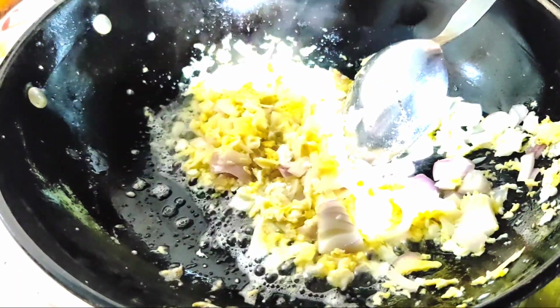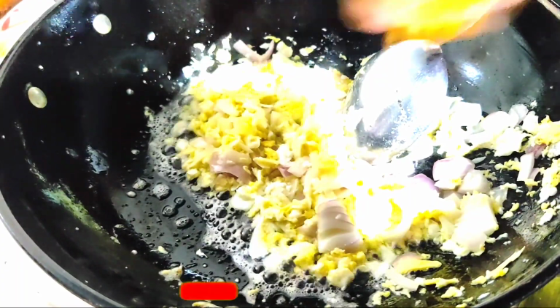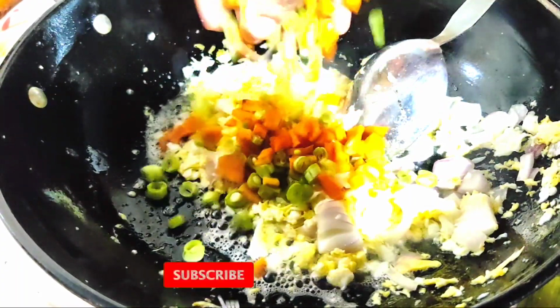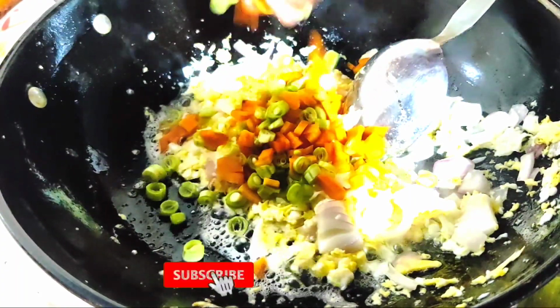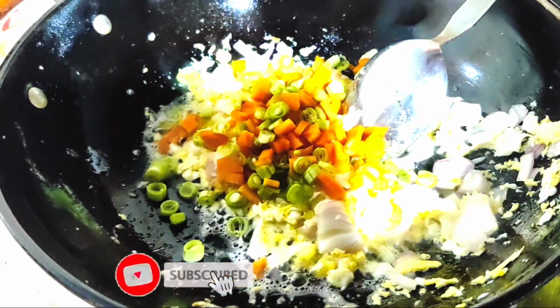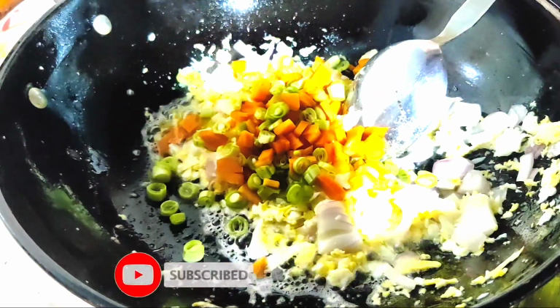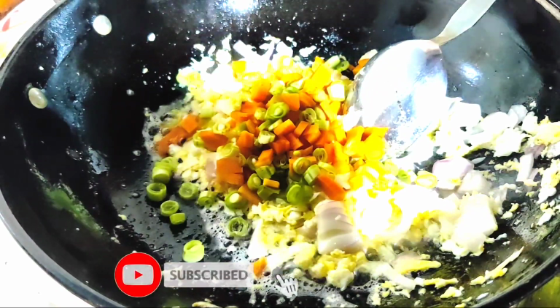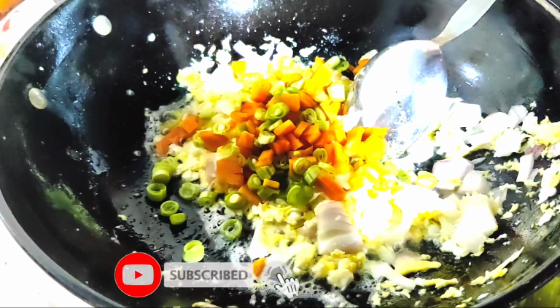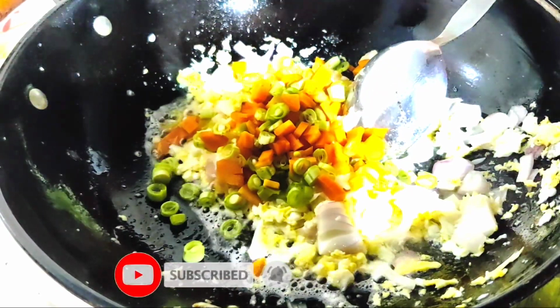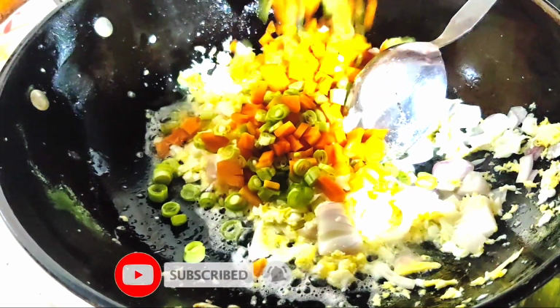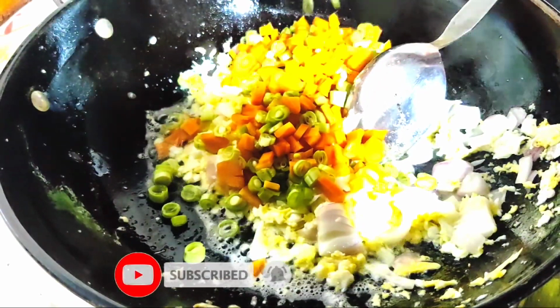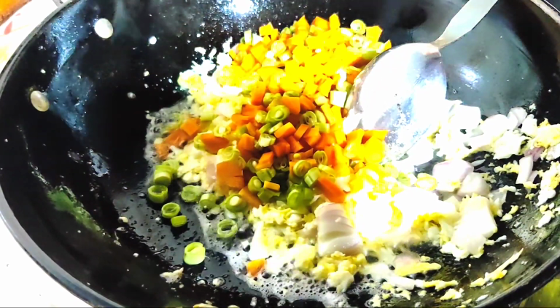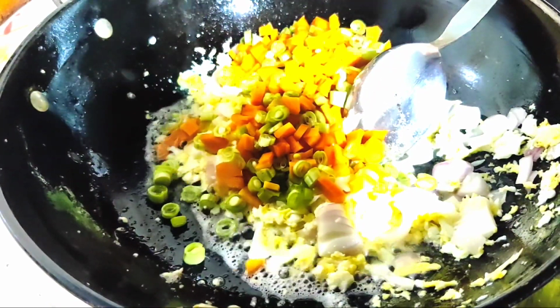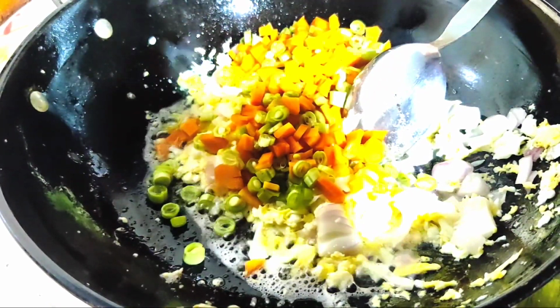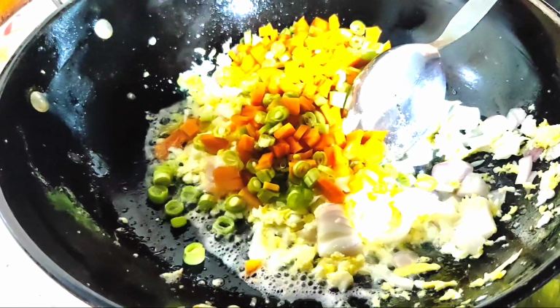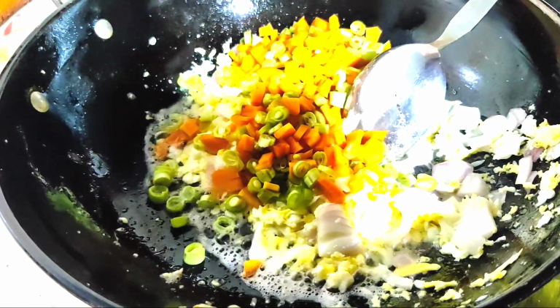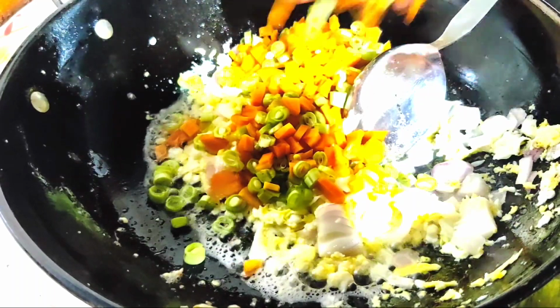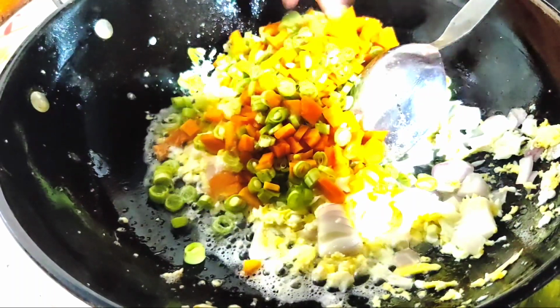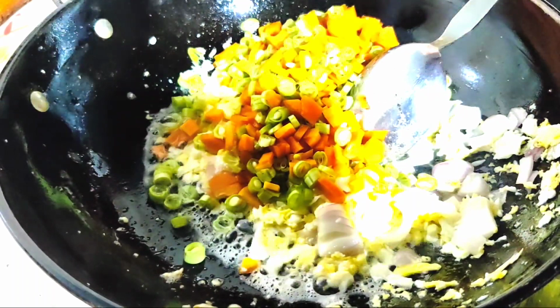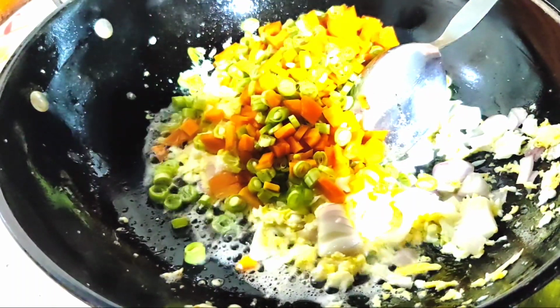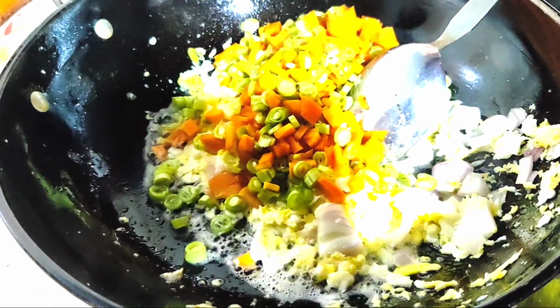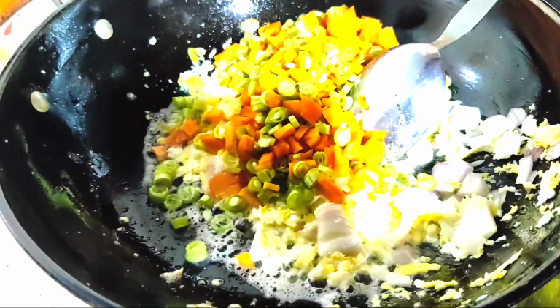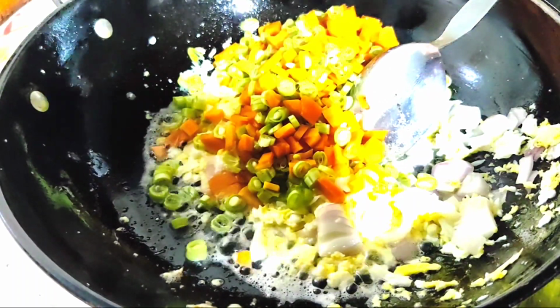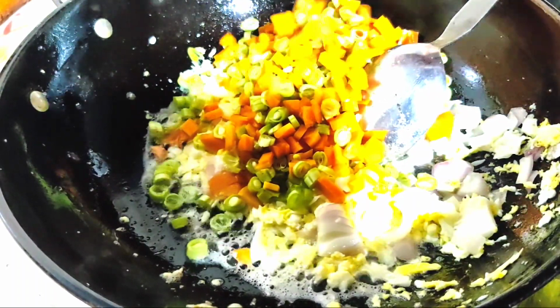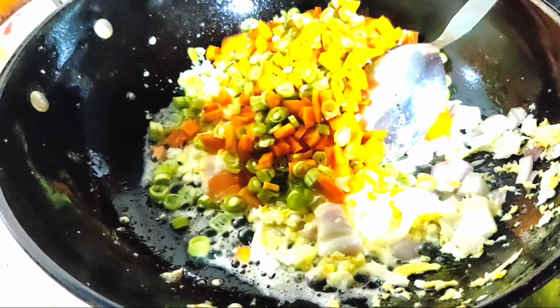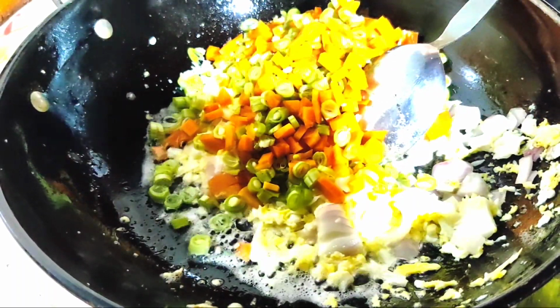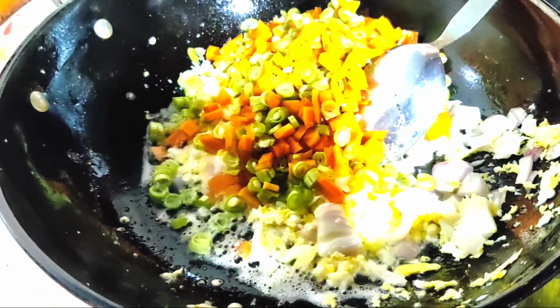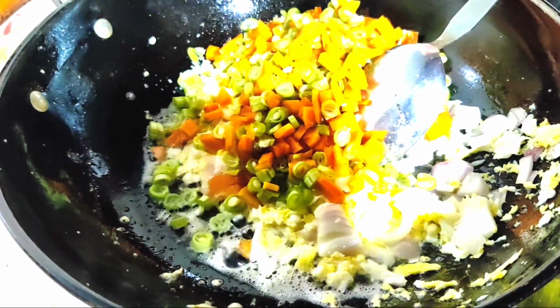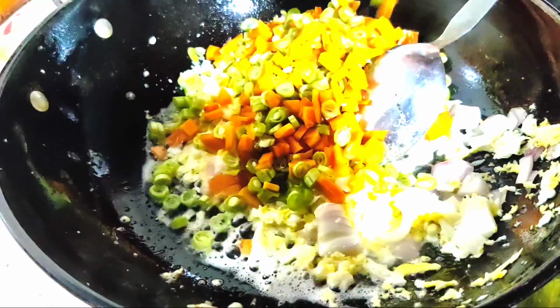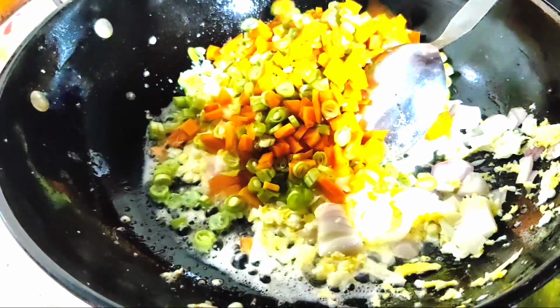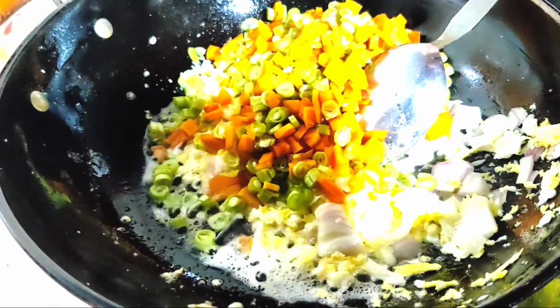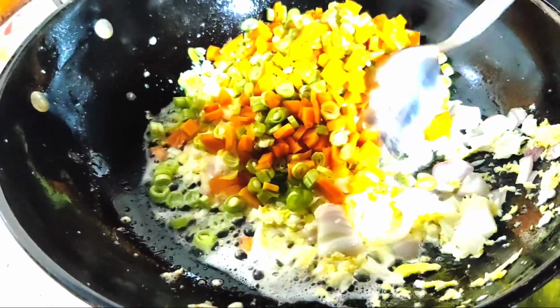Now we can make our halfway of the shape. Once we are done, it will have a clean color. It will be very fine.